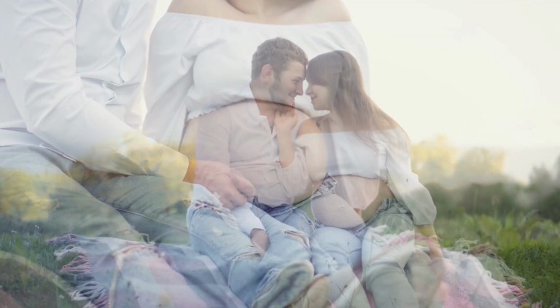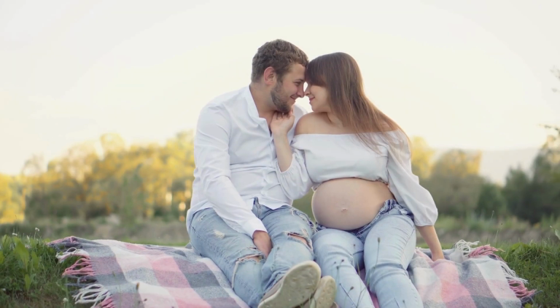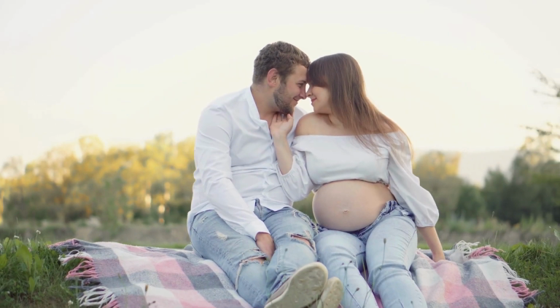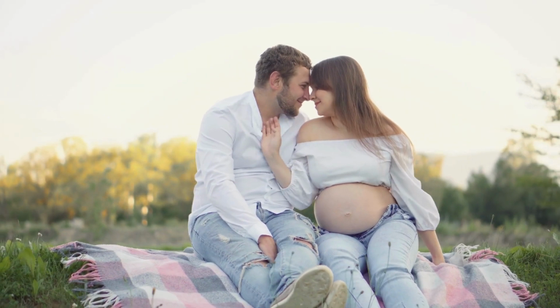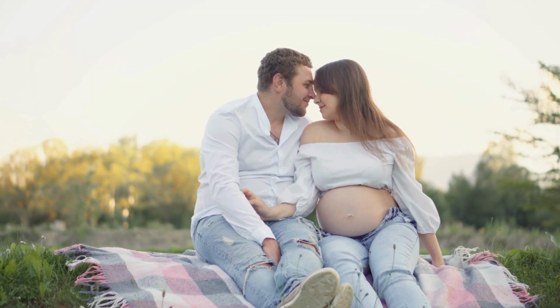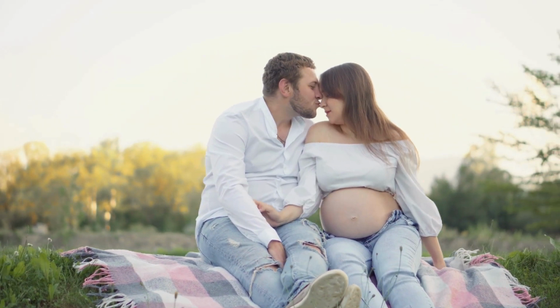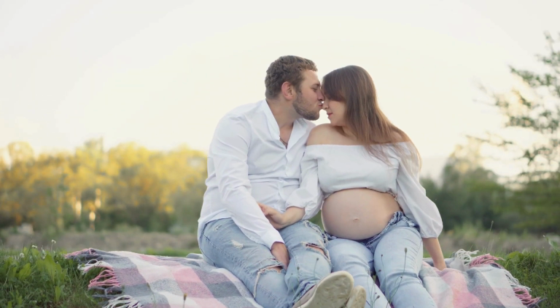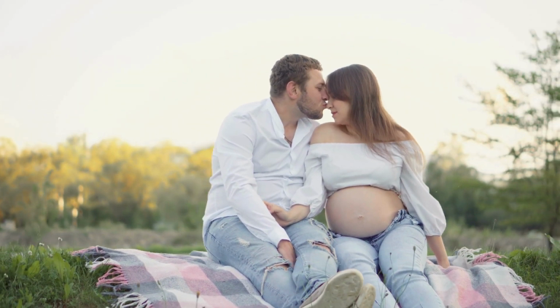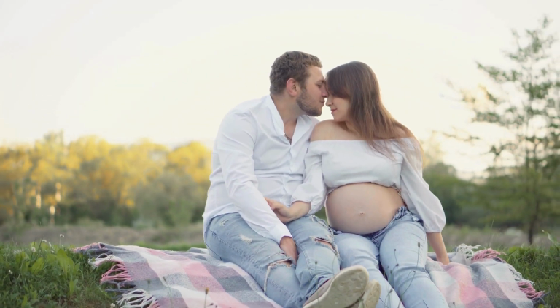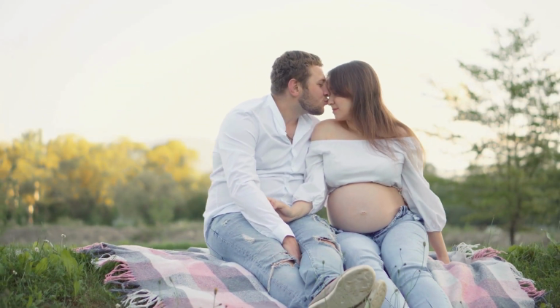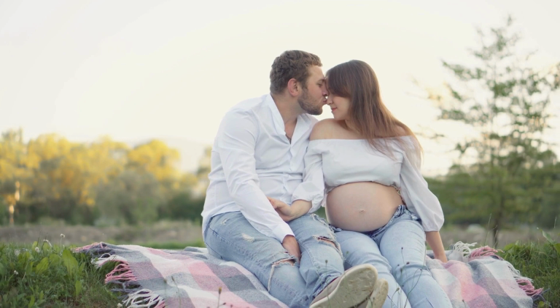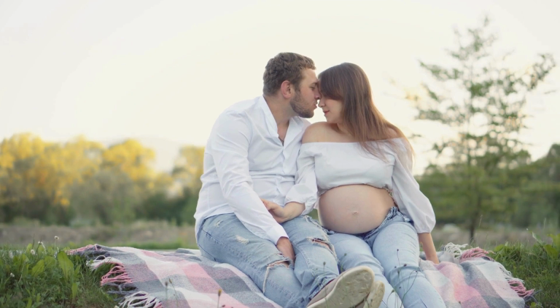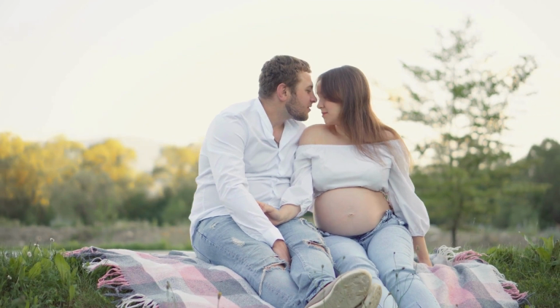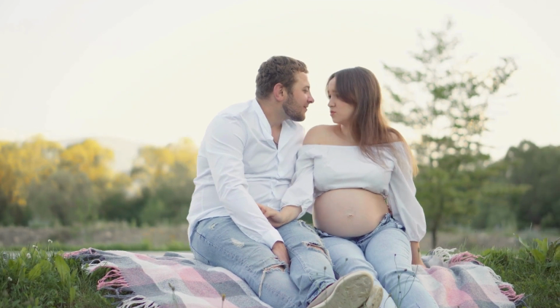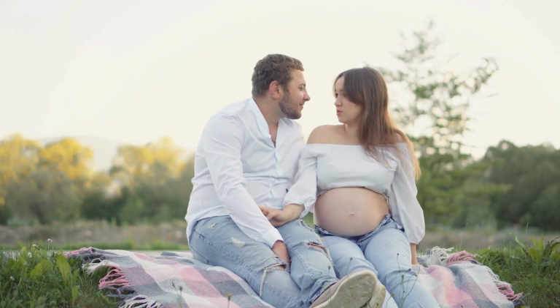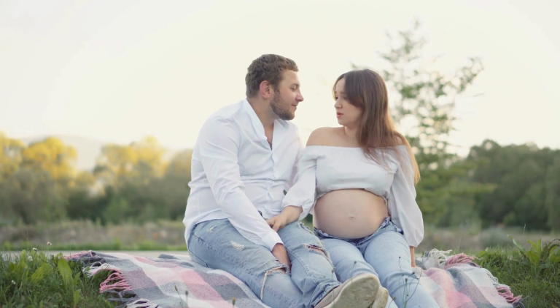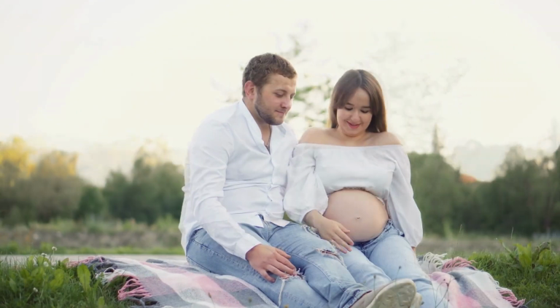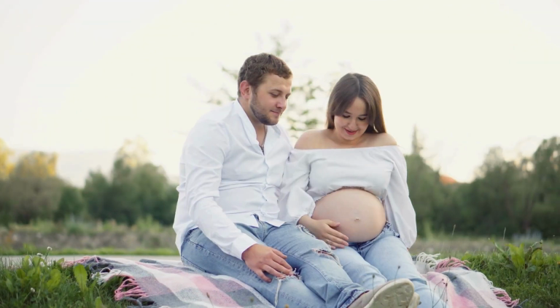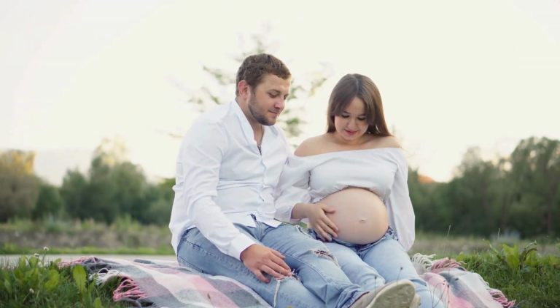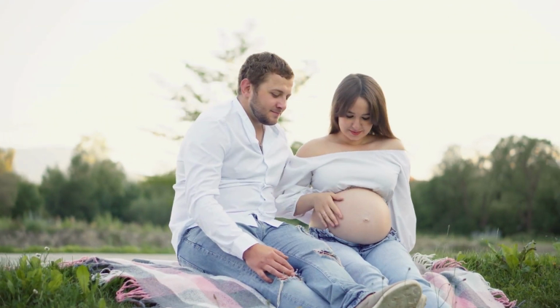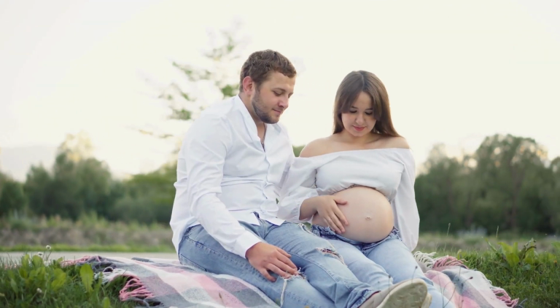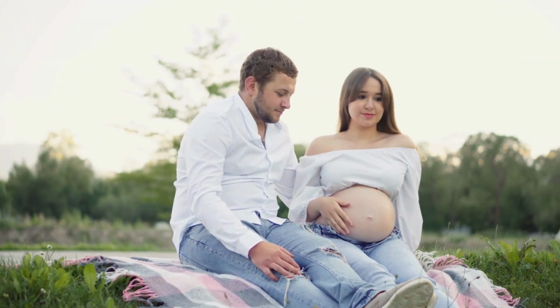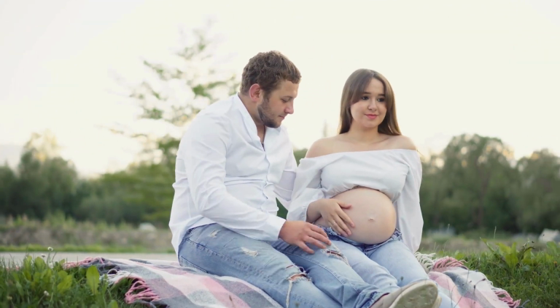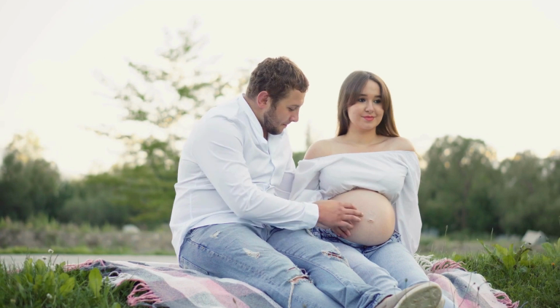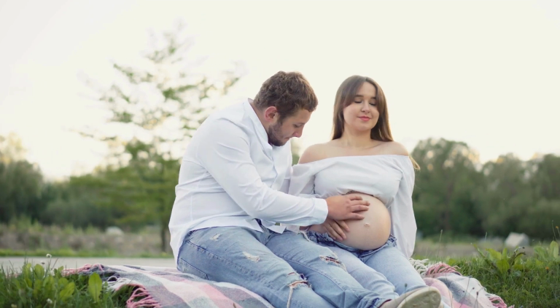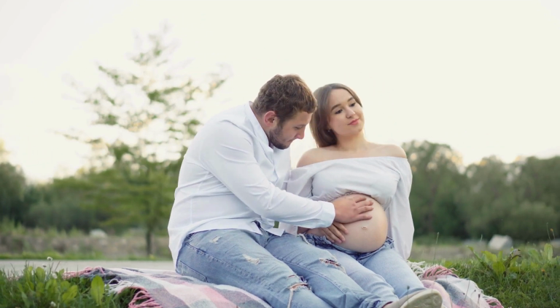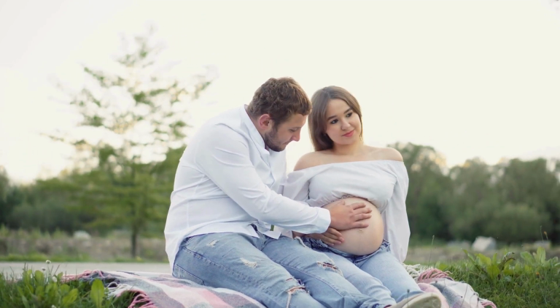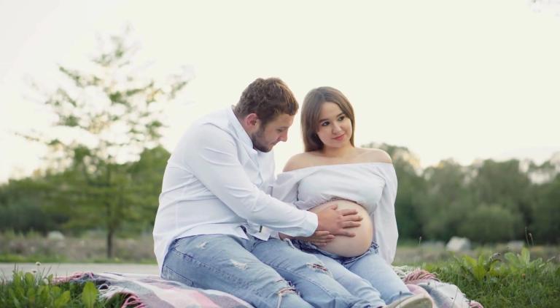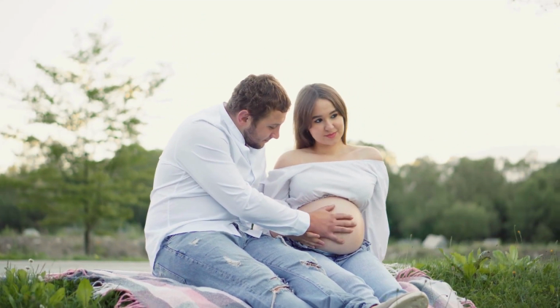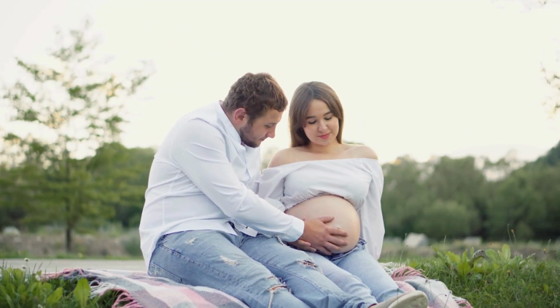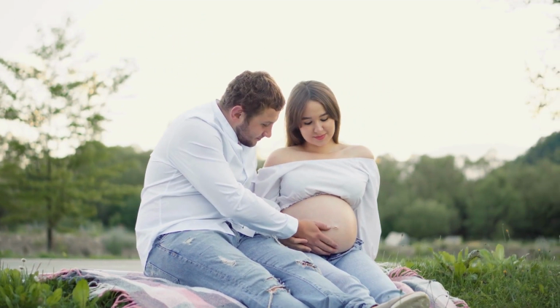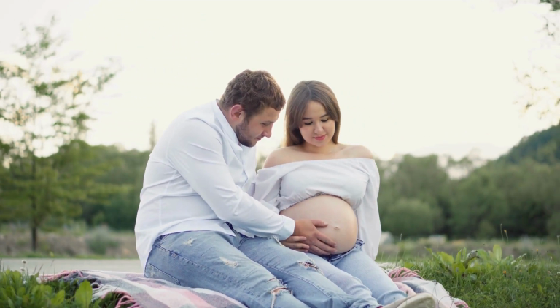Choosing locations with abundant greenery, like public parks or lush lawns, provides a vibrant backdrop, enhancing the overall aesthetic appeal of the images while capturing the essence of the couple's anticipation and connection.